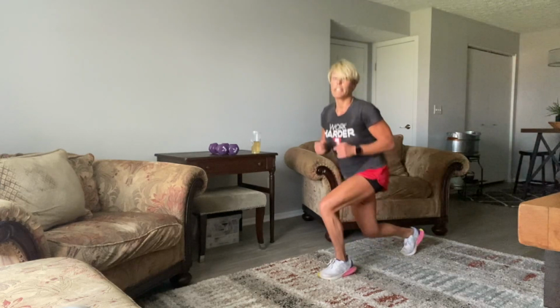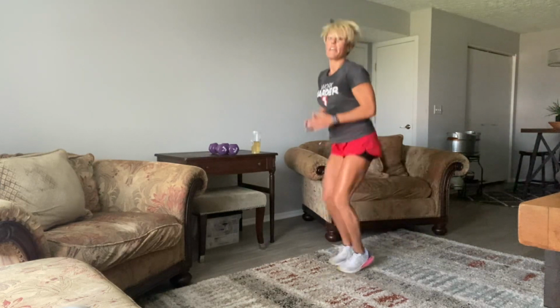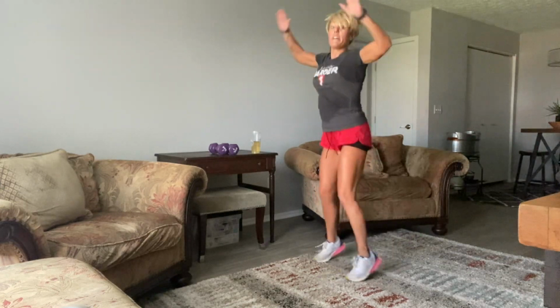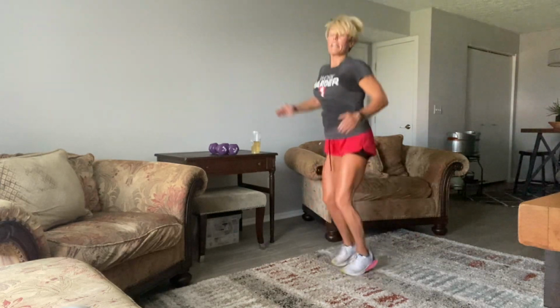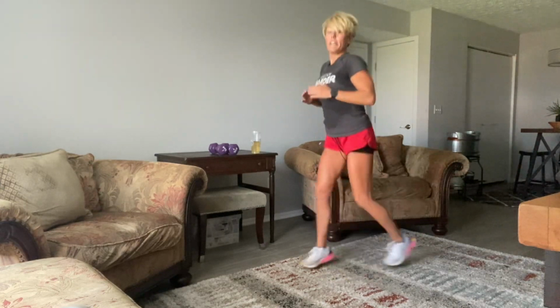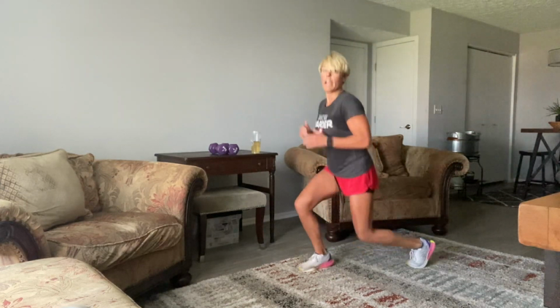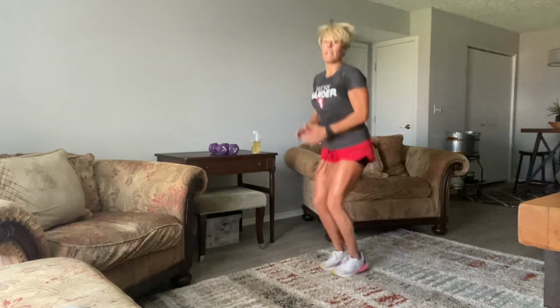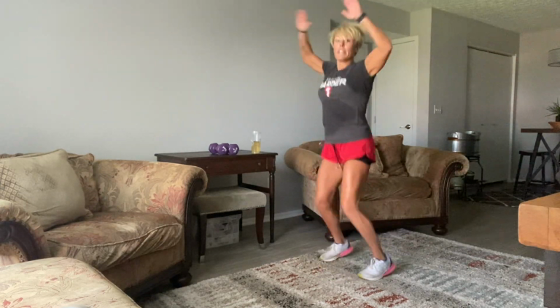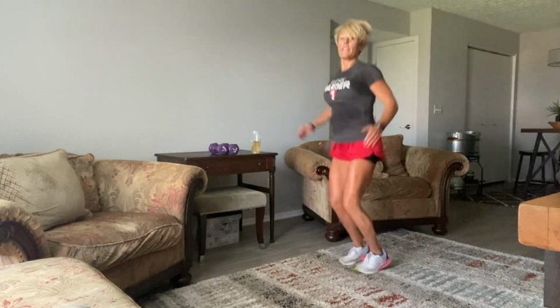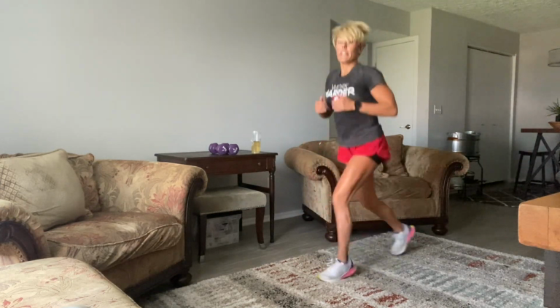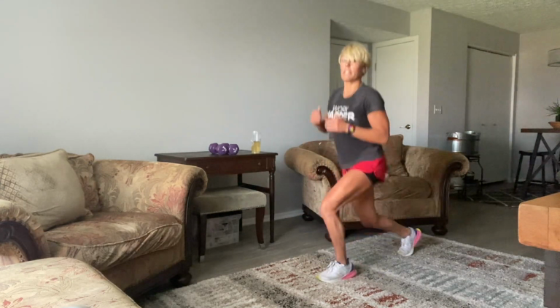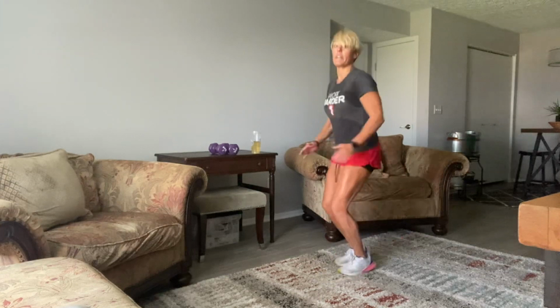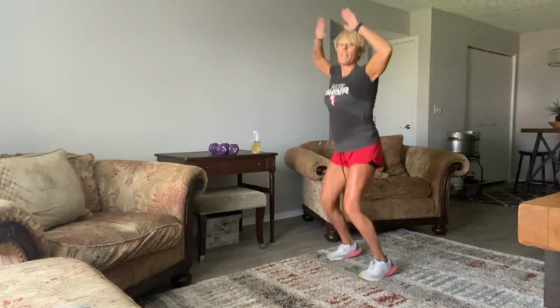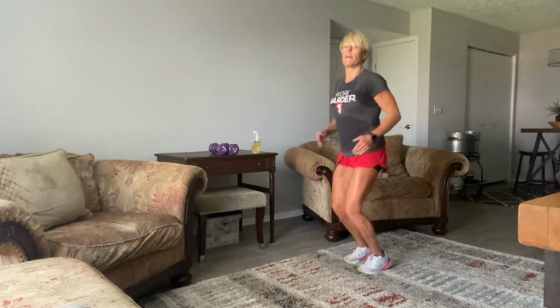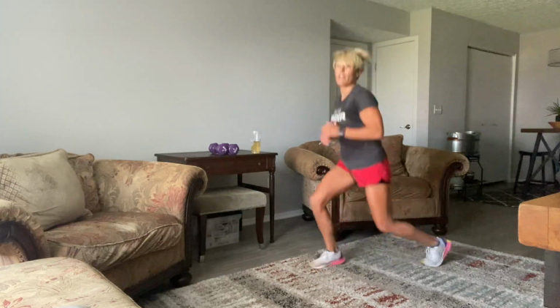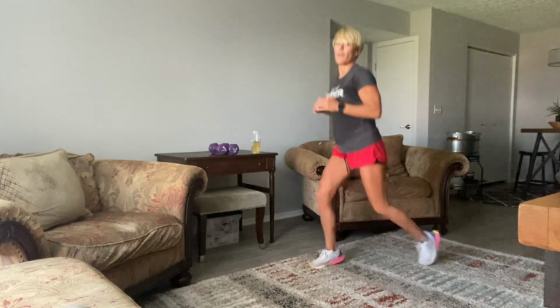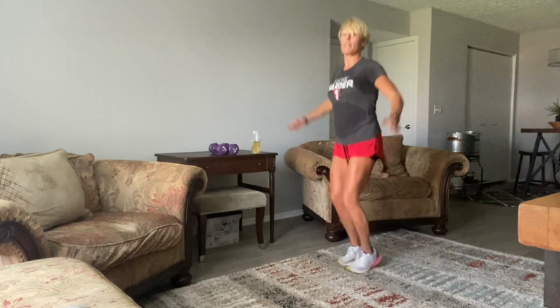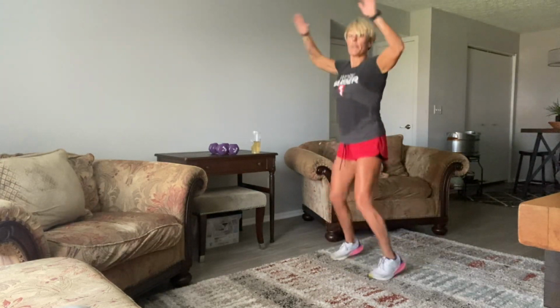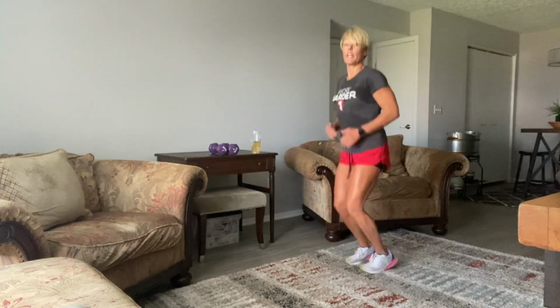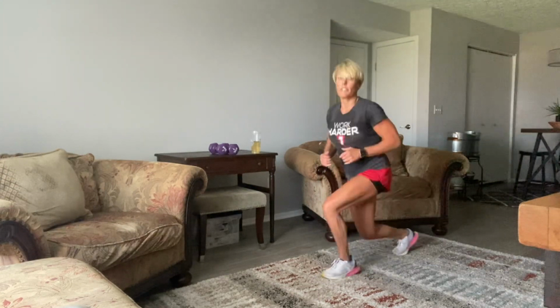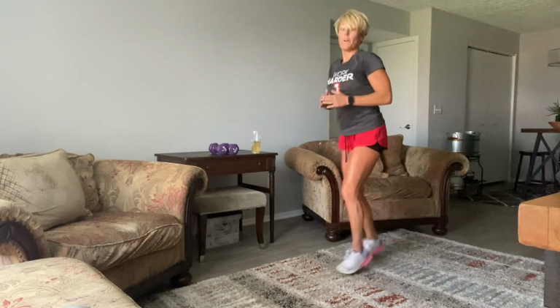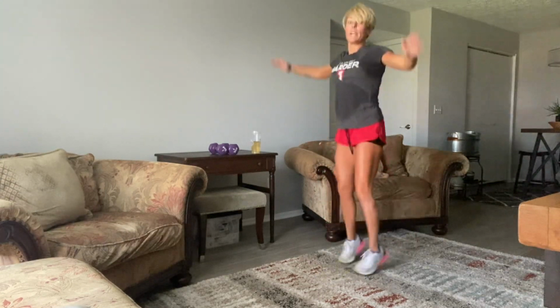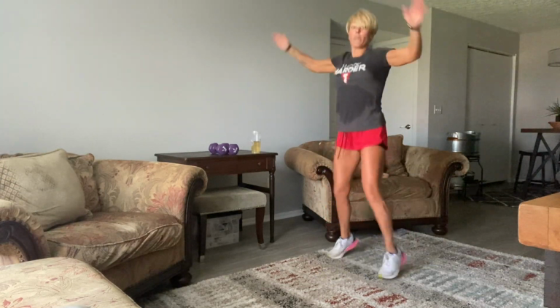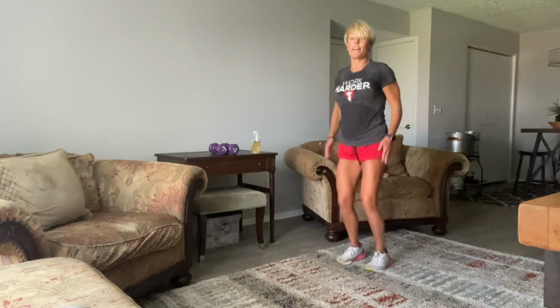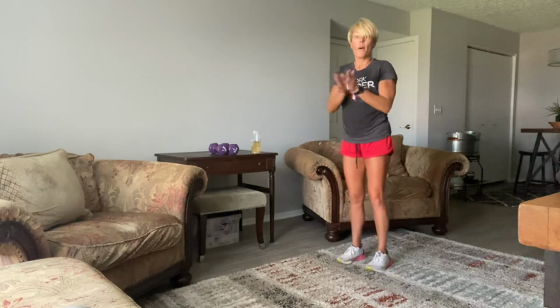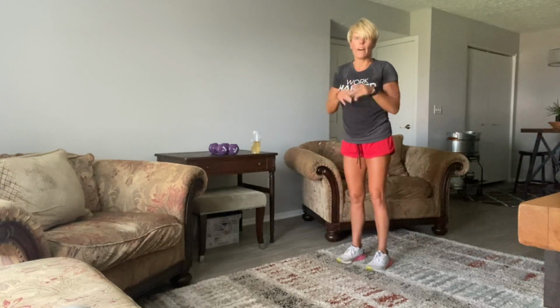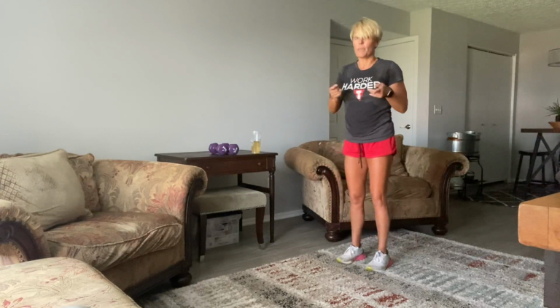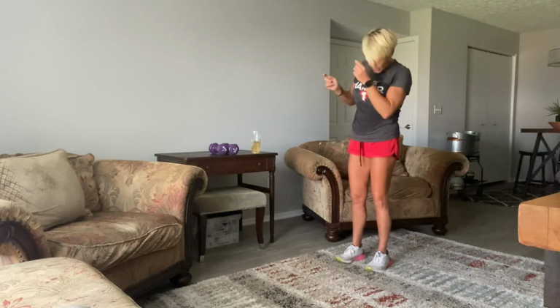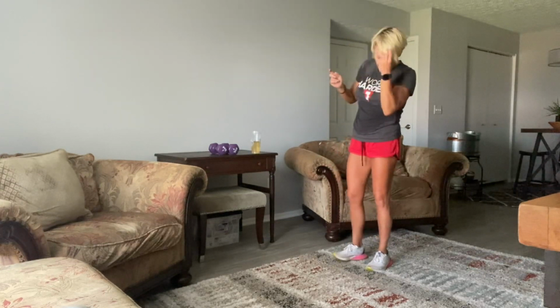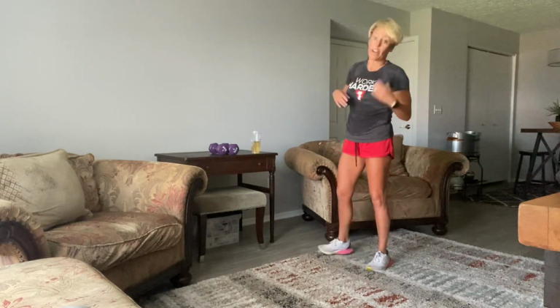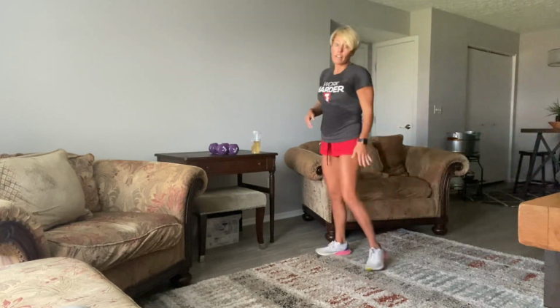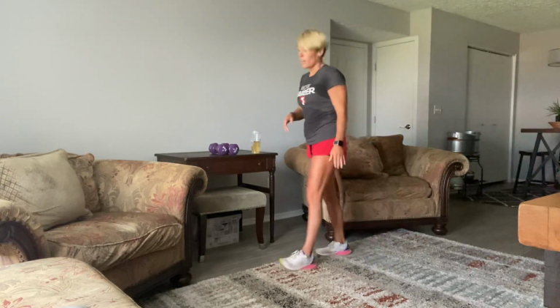10, 9, 8, 7, 6, 5, 4, 3, 2, and 1. How good is that? Good stuff on the end here — lots of cardio. Let's go again.